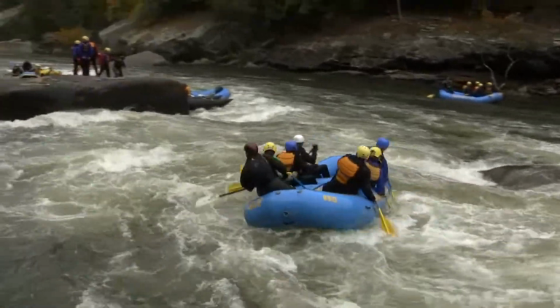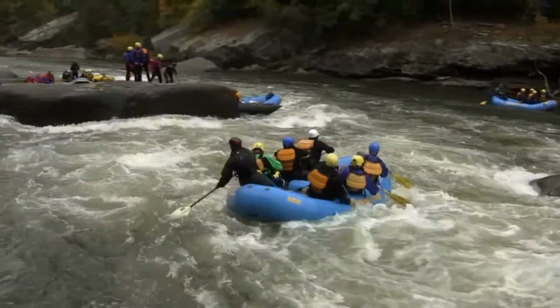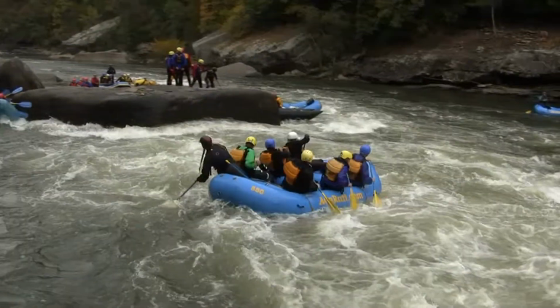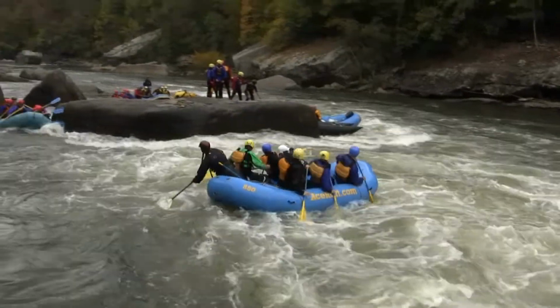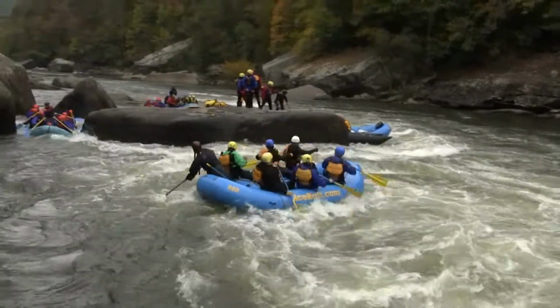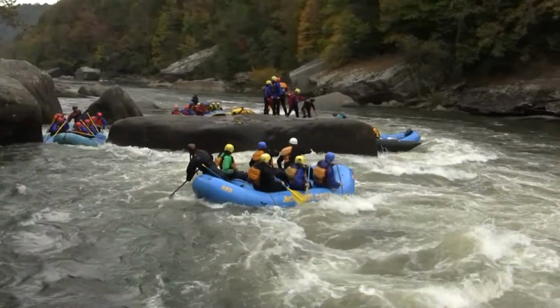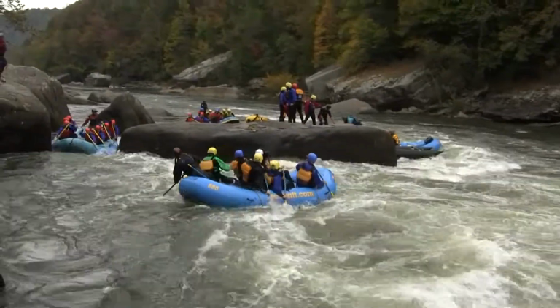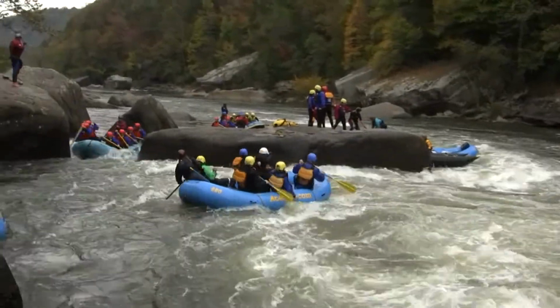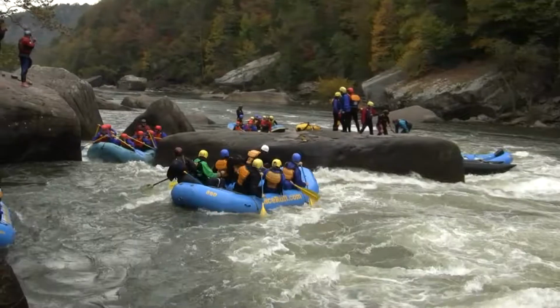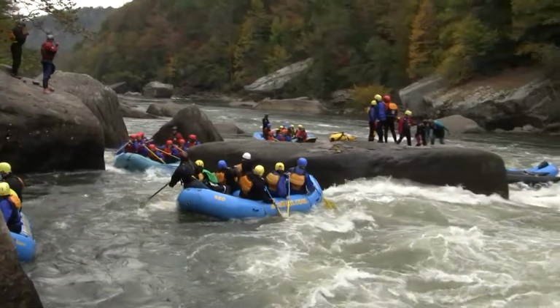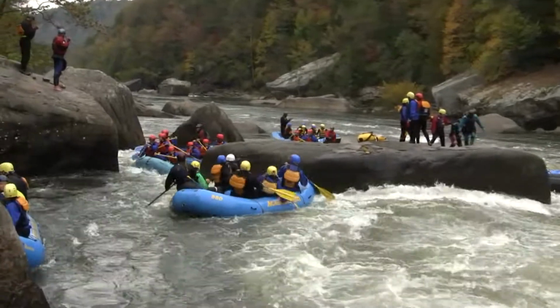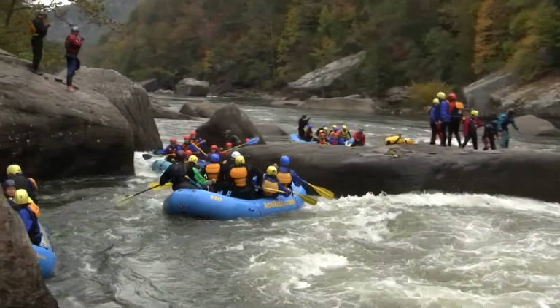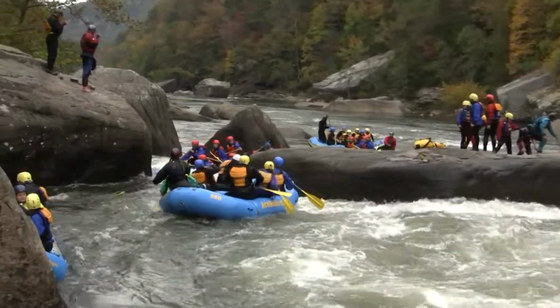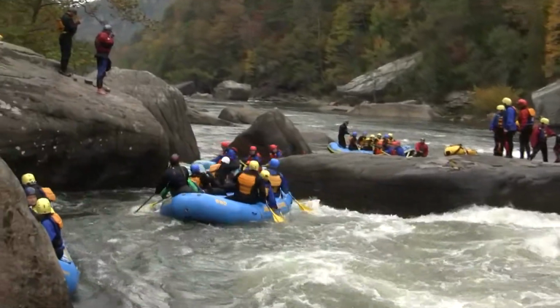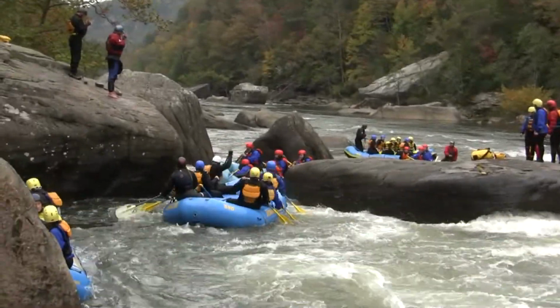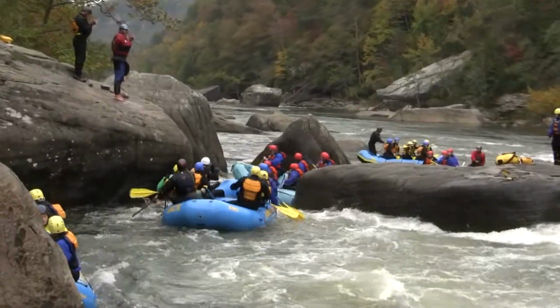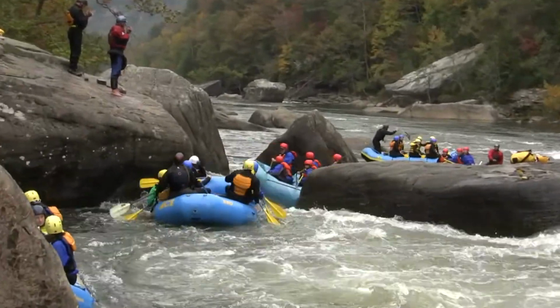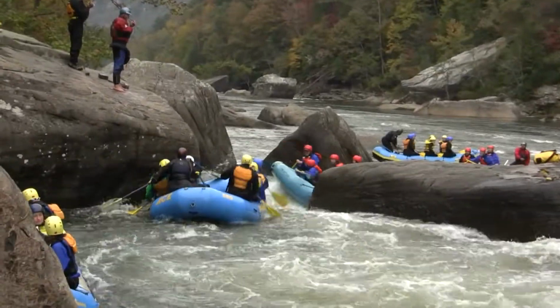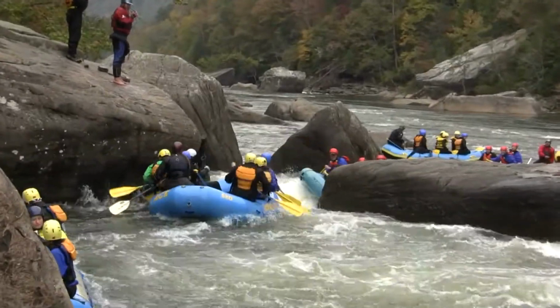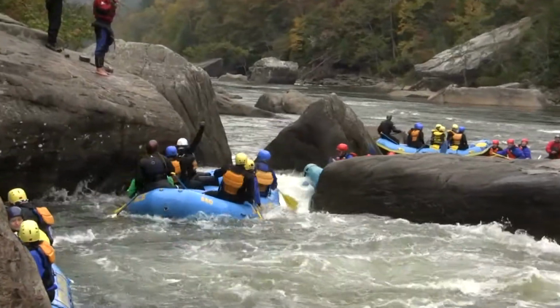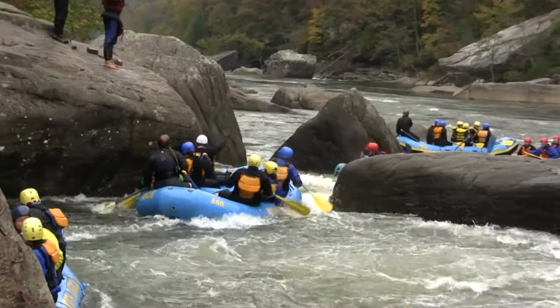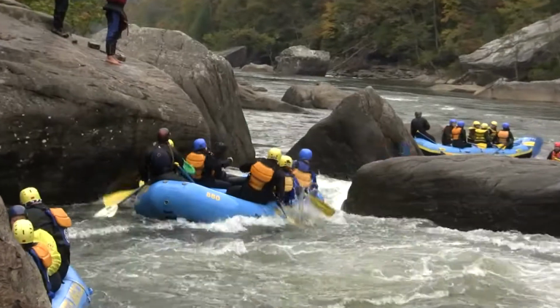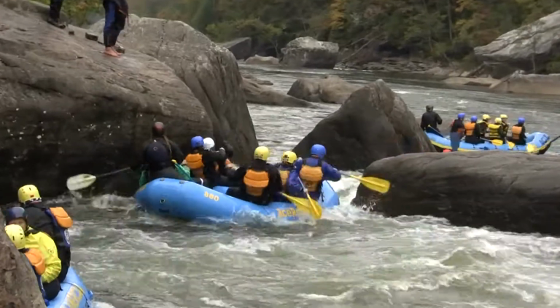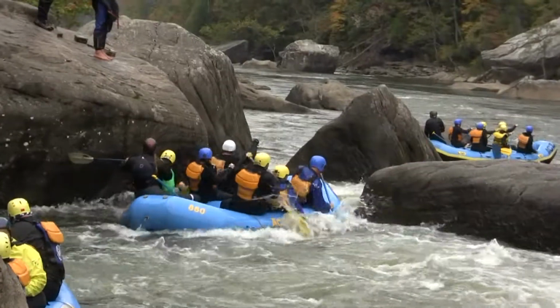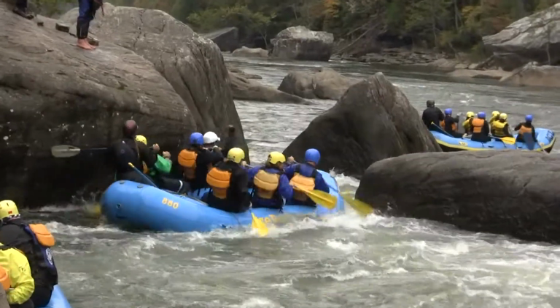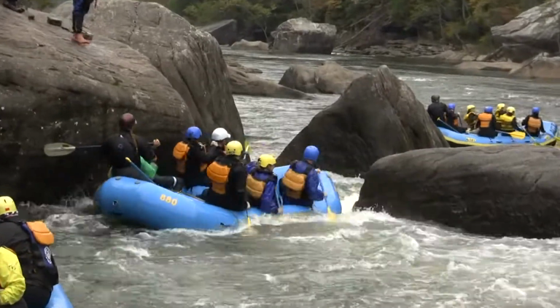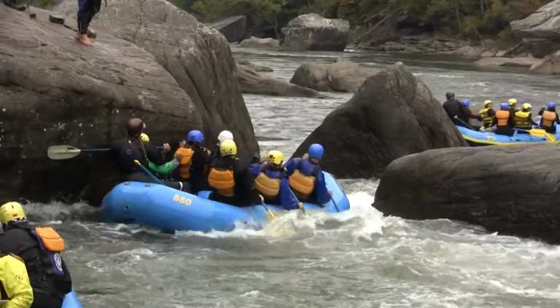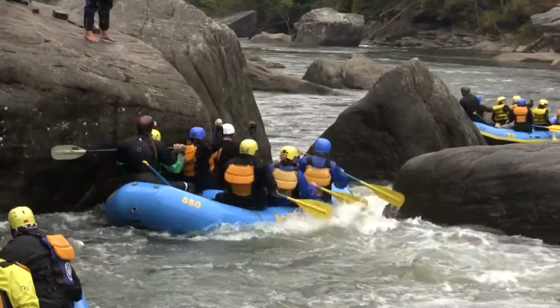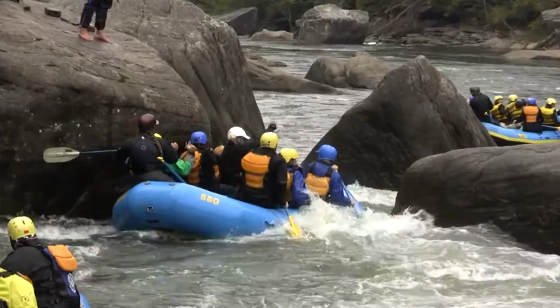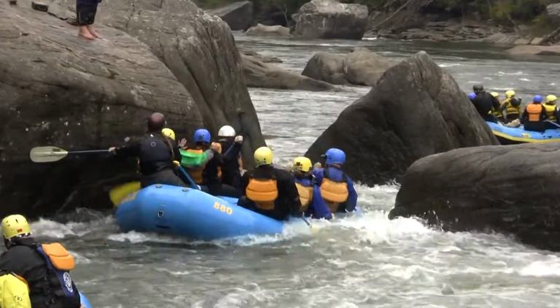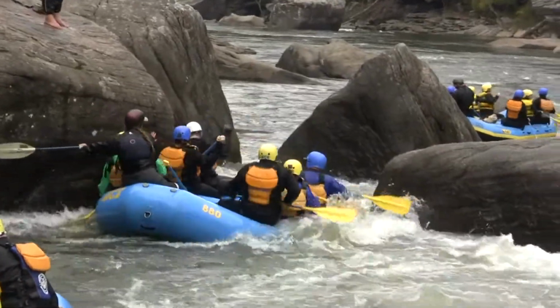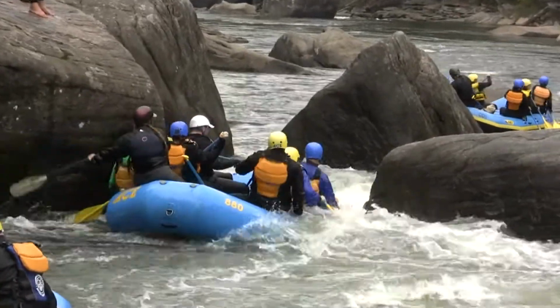Some folks are going to have a hard time getting out of the way of Postage Due Rock. There is a Last Chance Eddy over on the left, but I do not know if these guys are going to make it. Oh no — I think they're going into that Box Canyon.